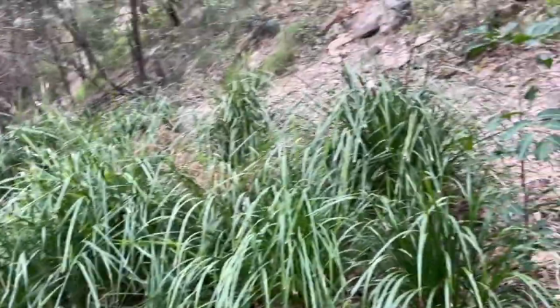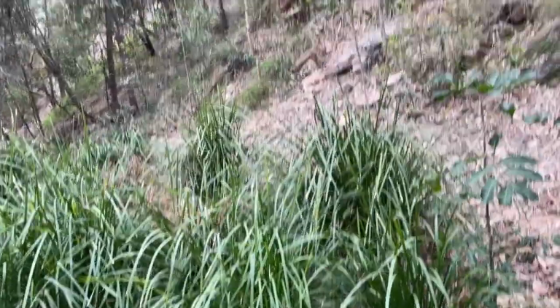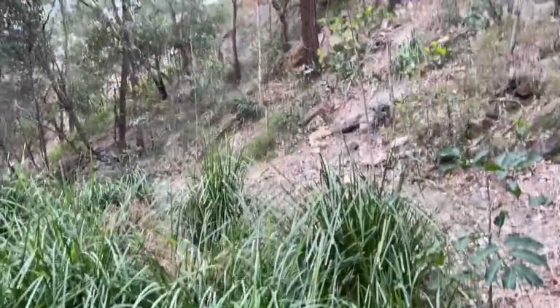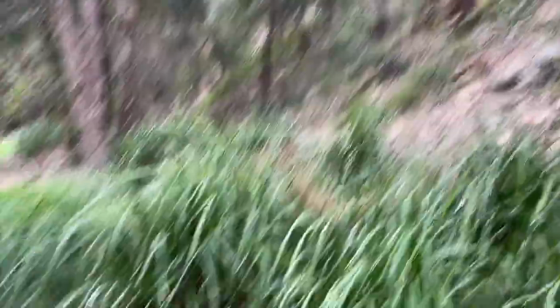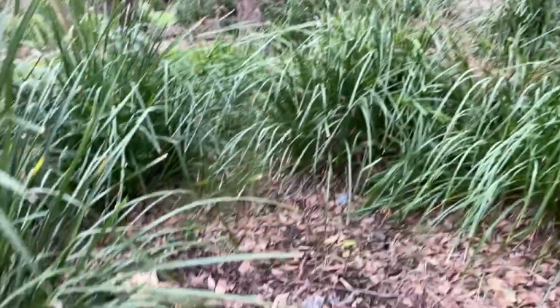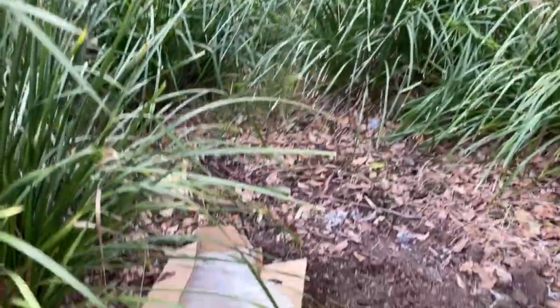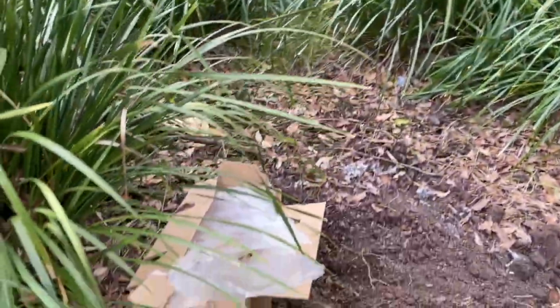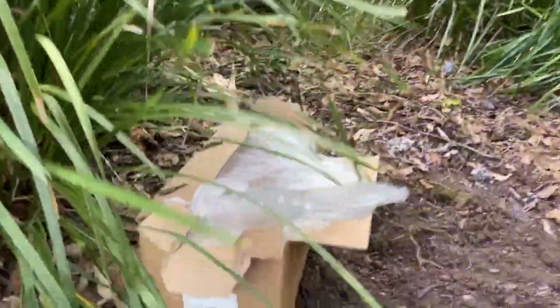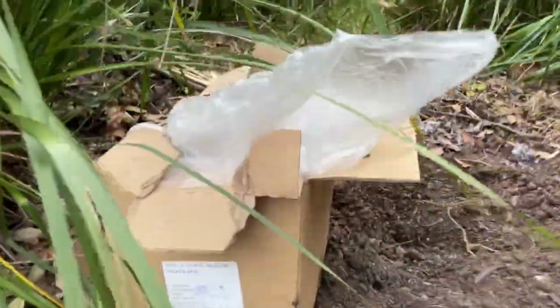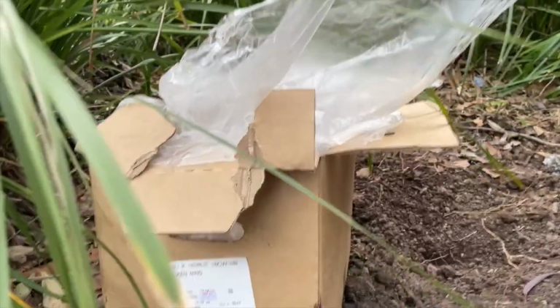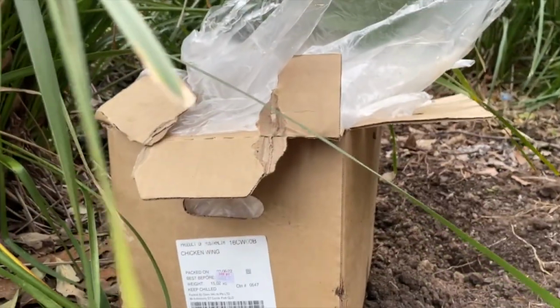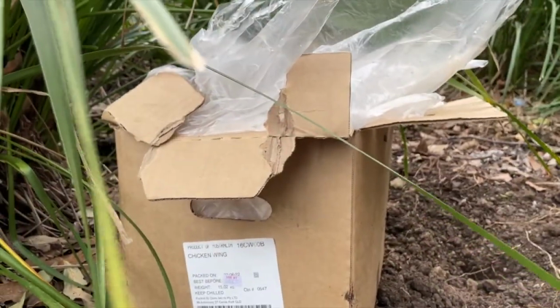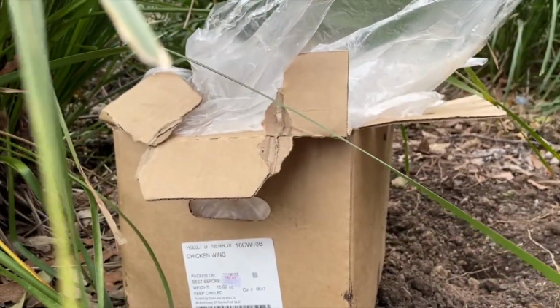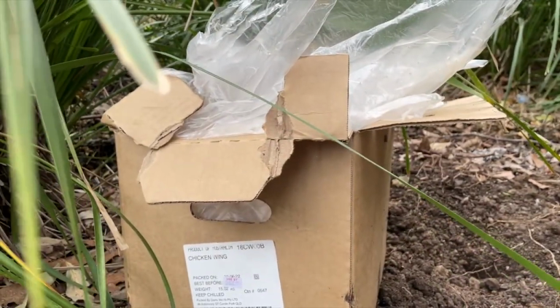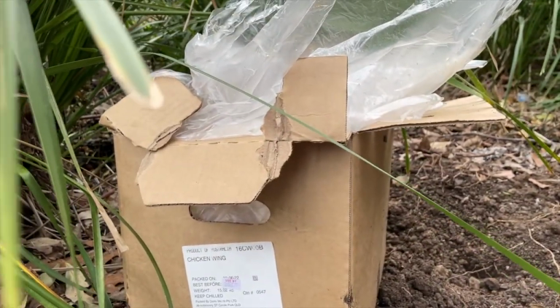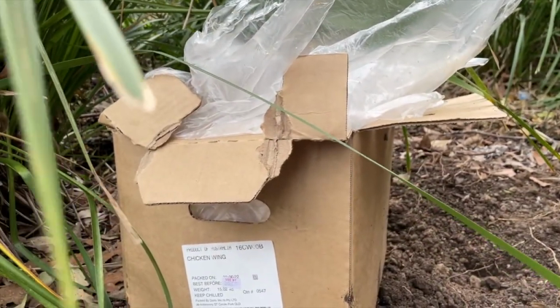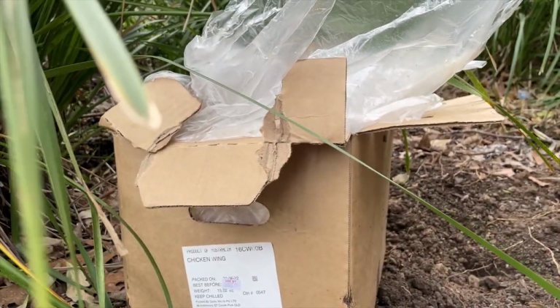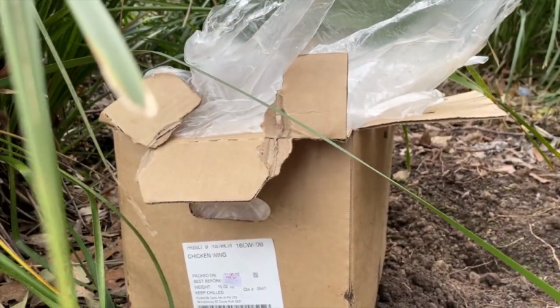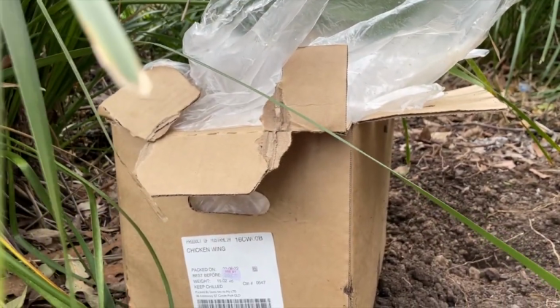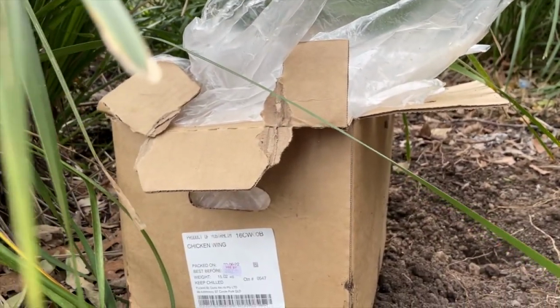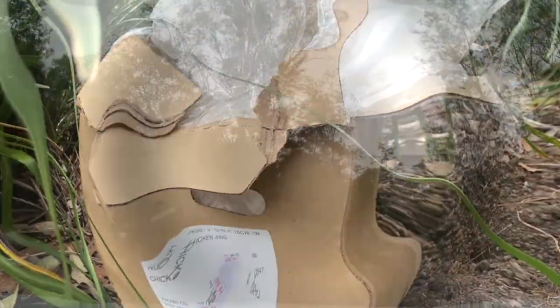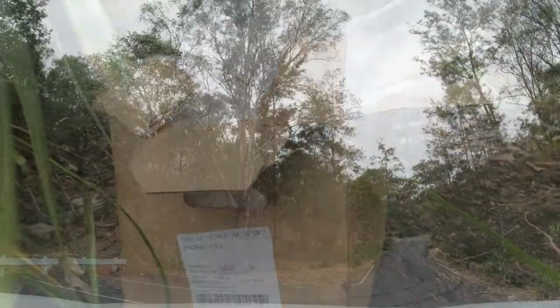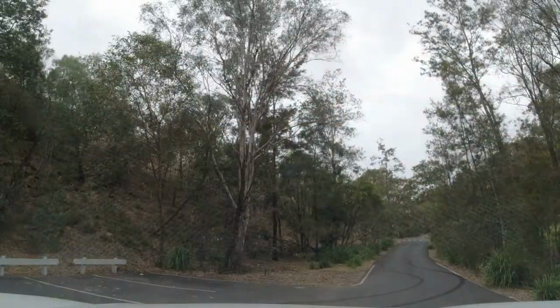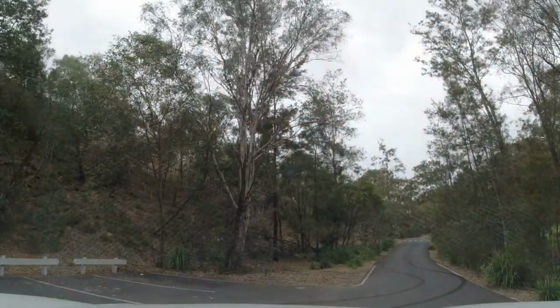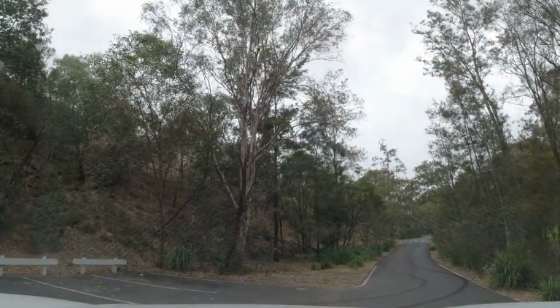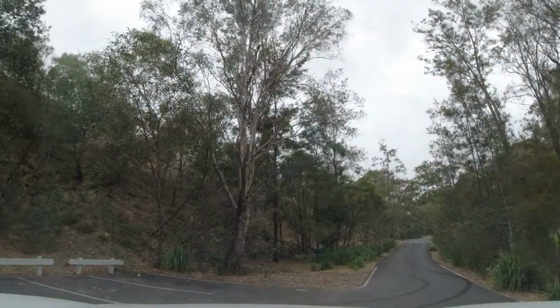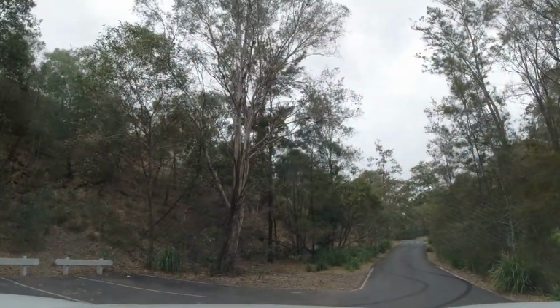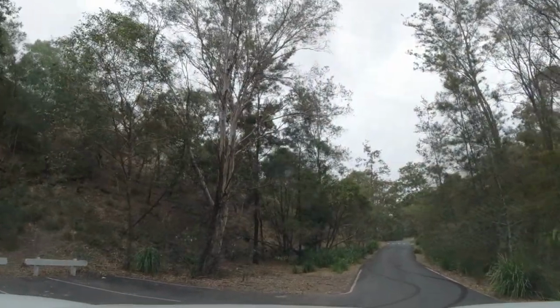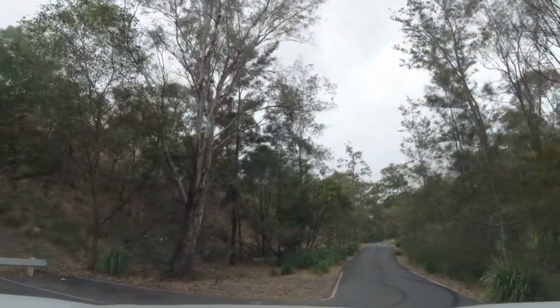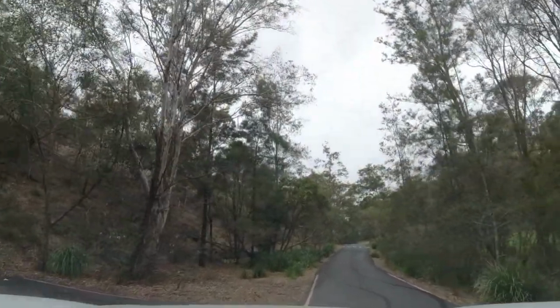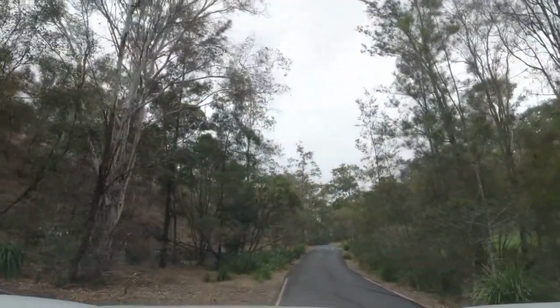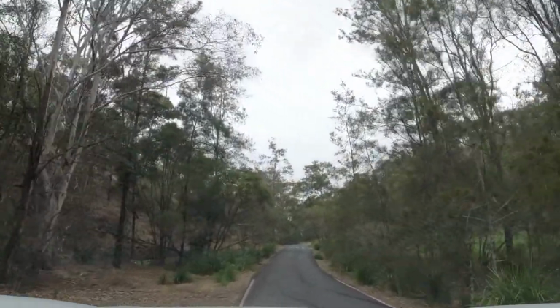Why people, why. Alright, after that piece of tranquility let's follow the littering strips out of here.